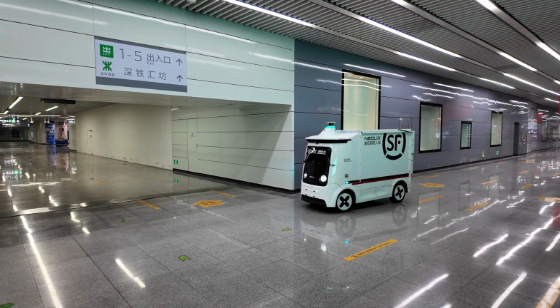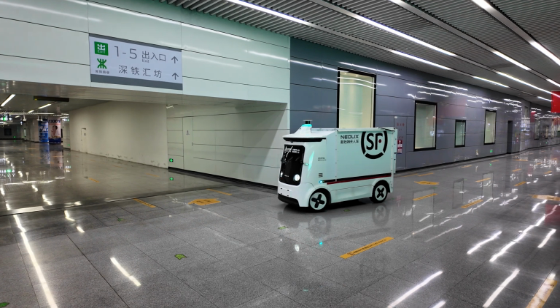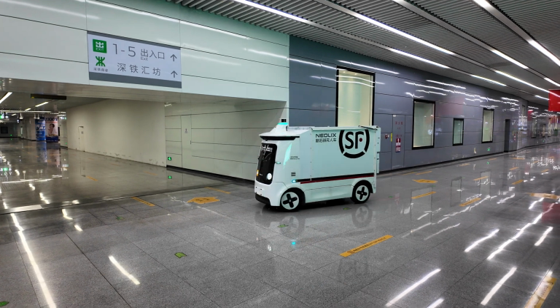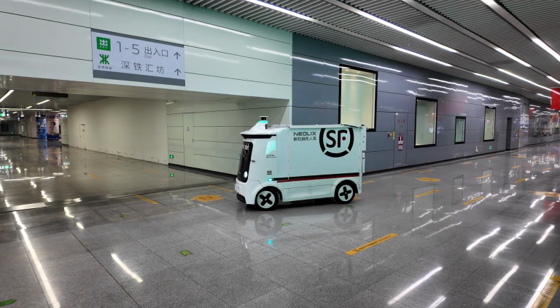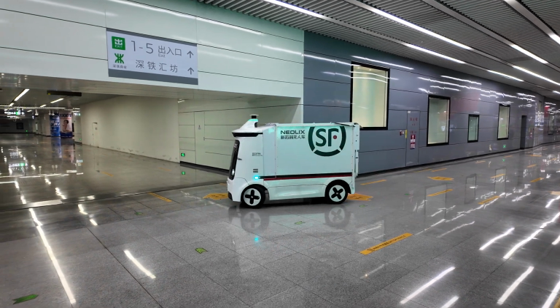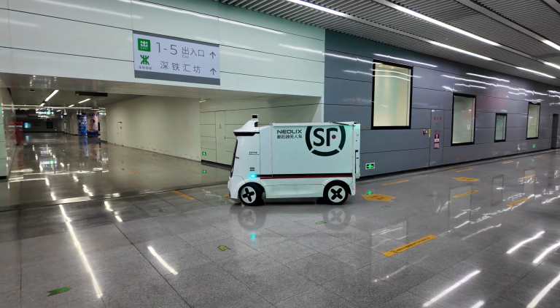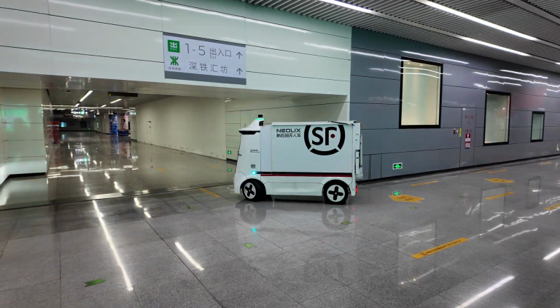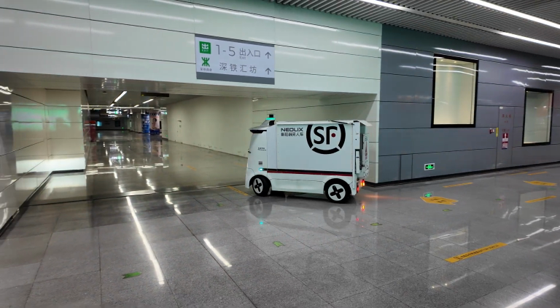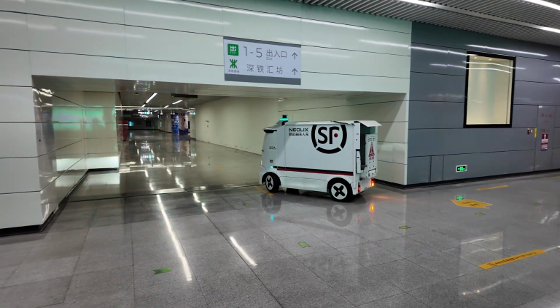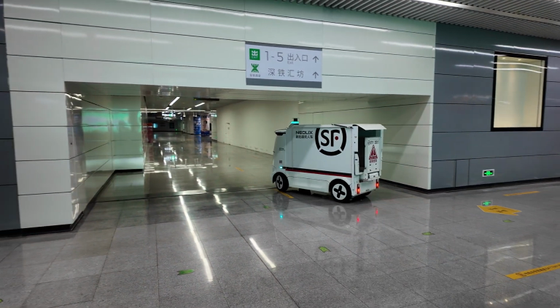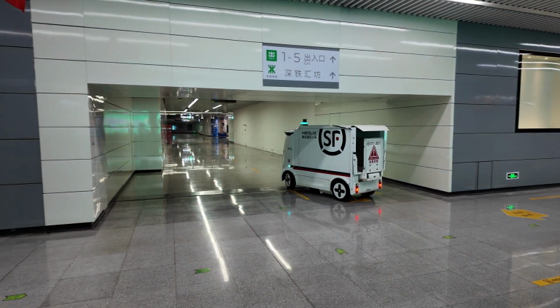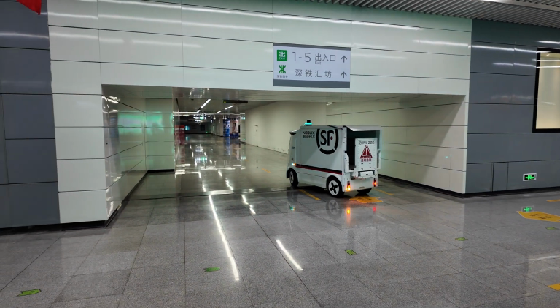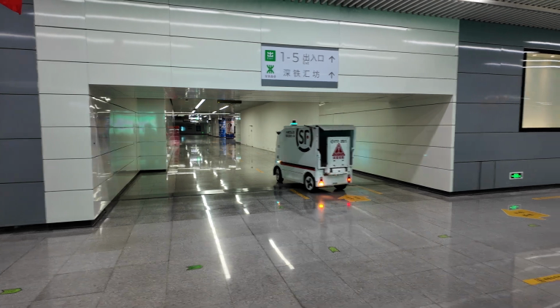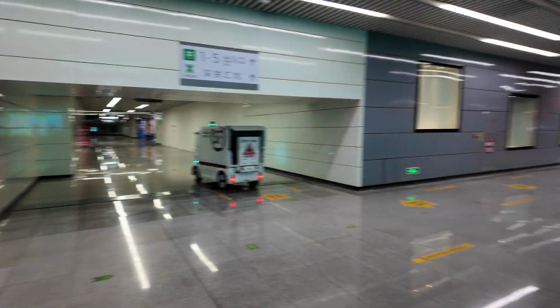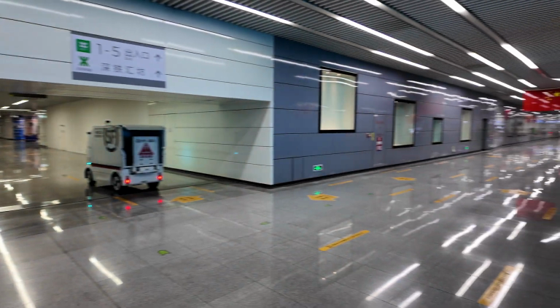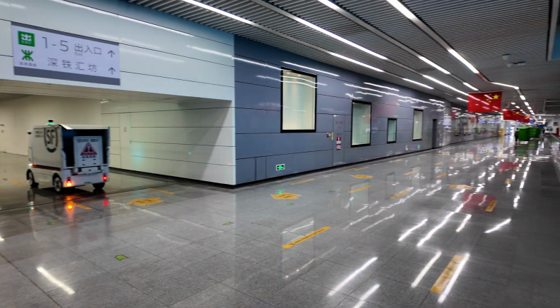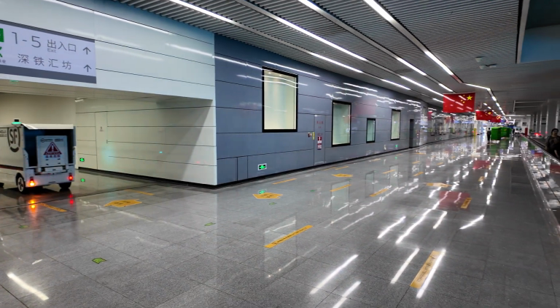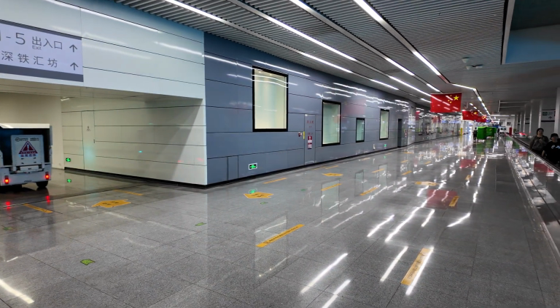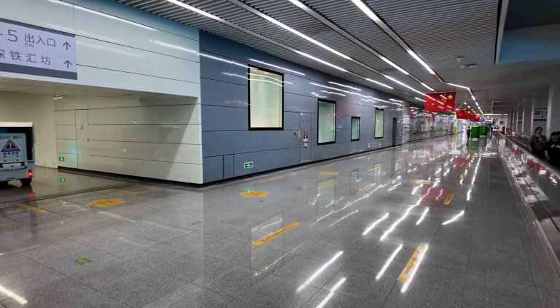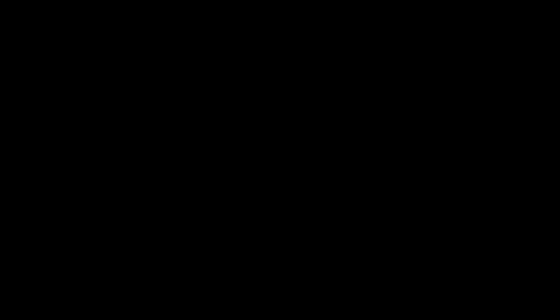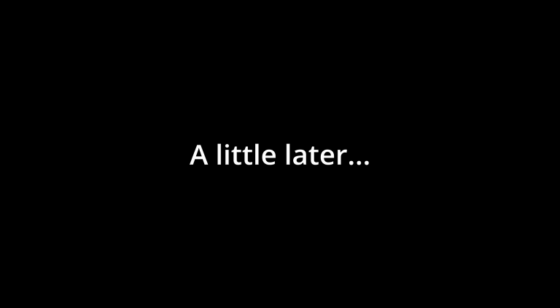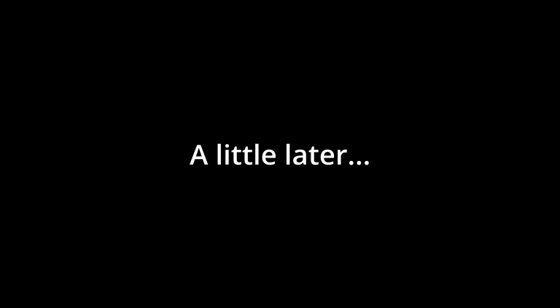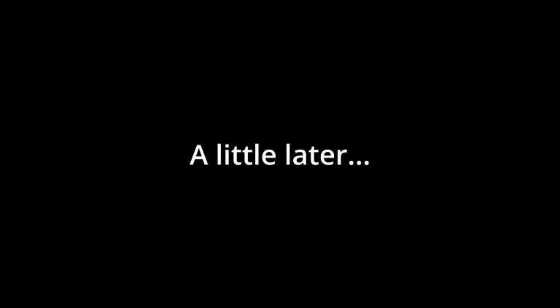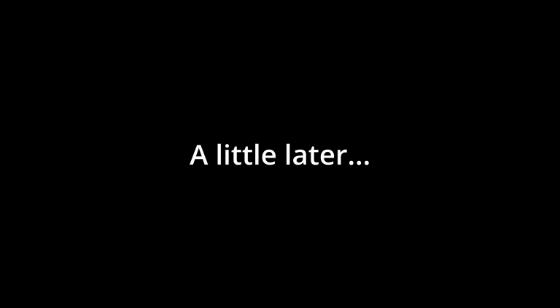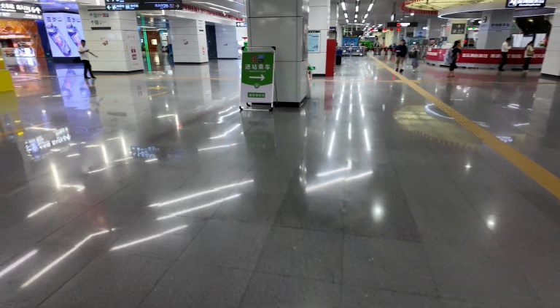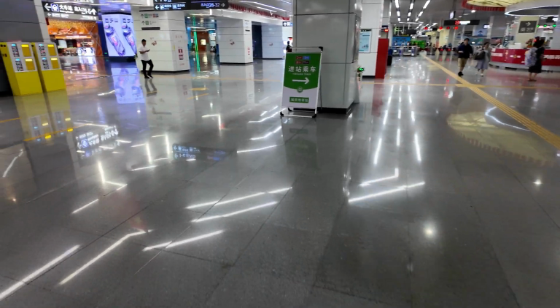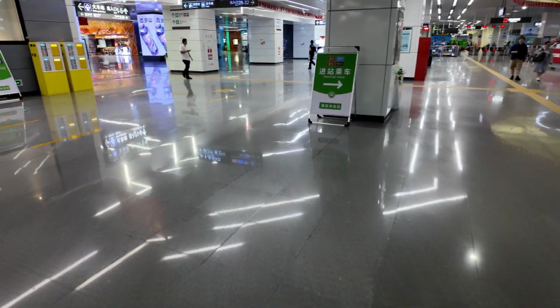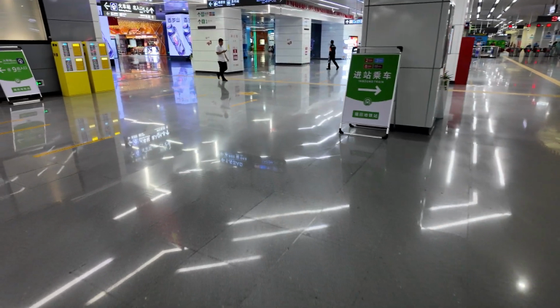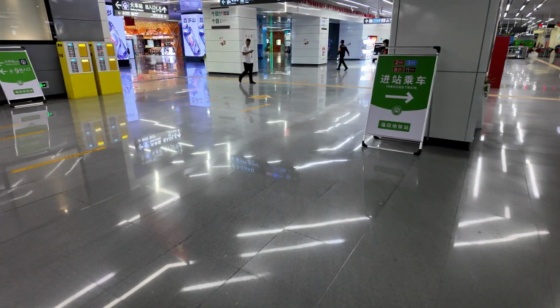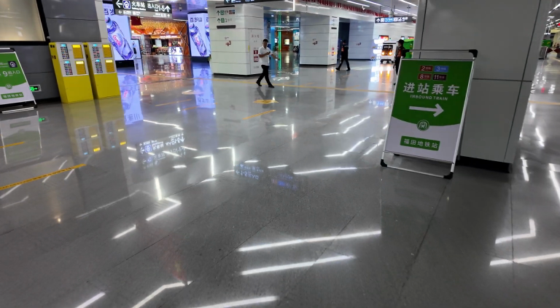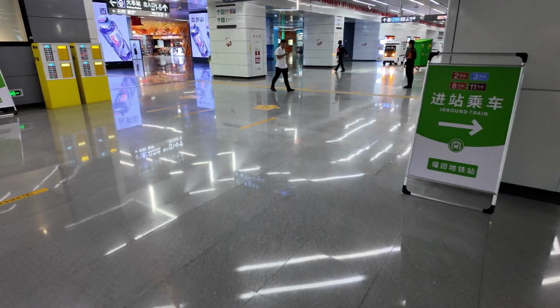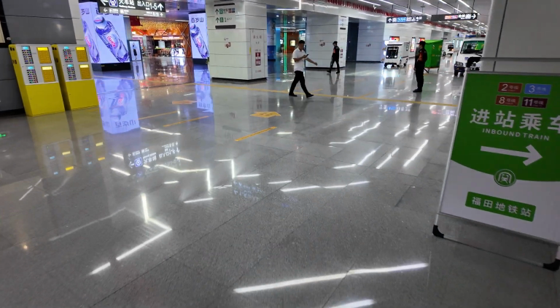SF is a delivery company. Kind of interesting — robotic vehicles. All right, let's check out the robotic vehicle.